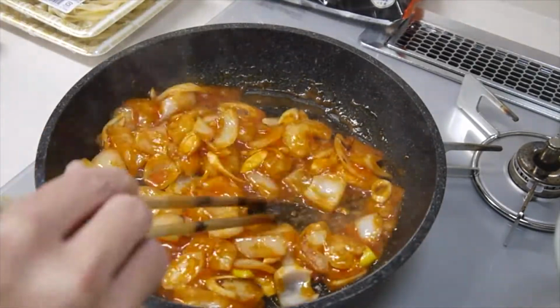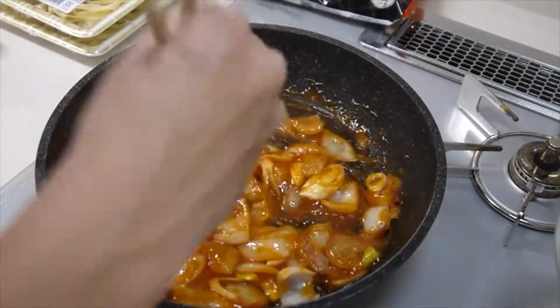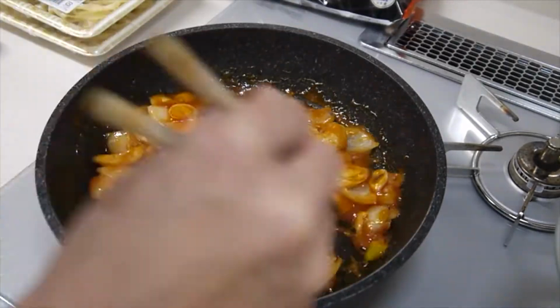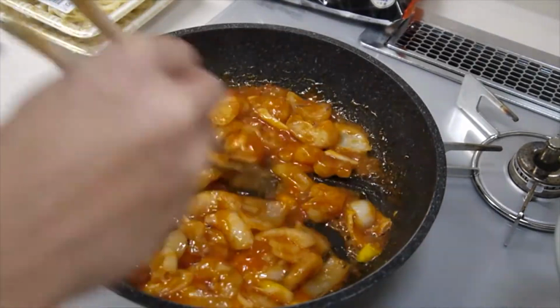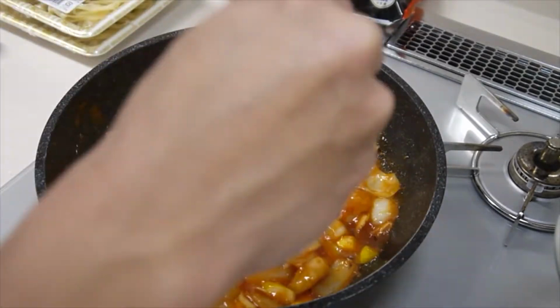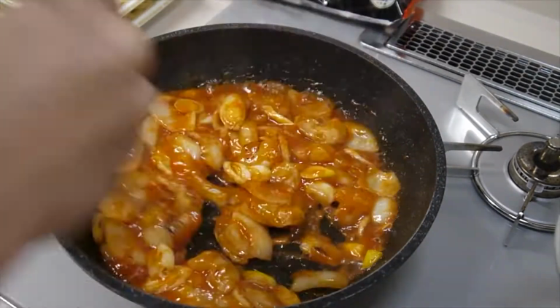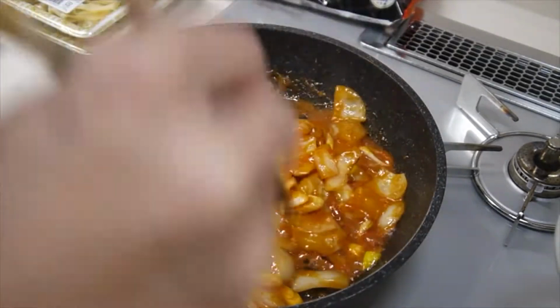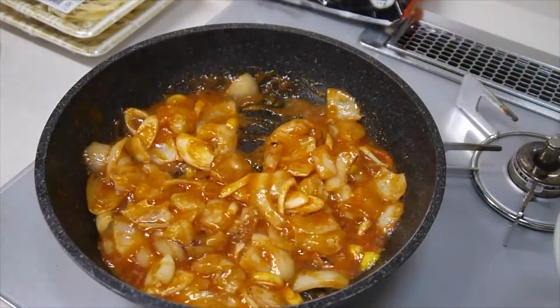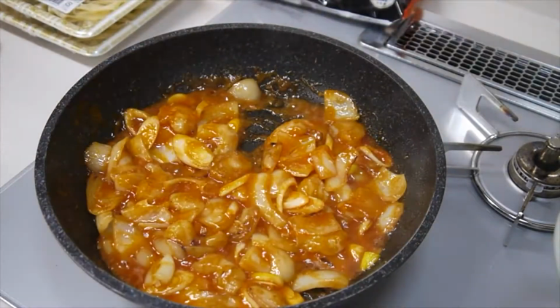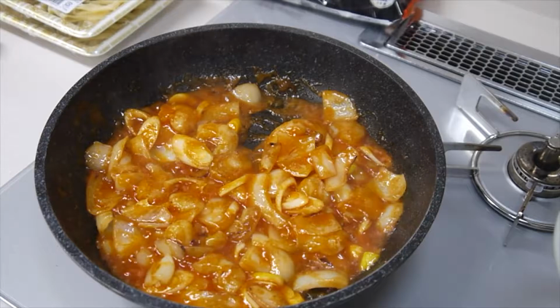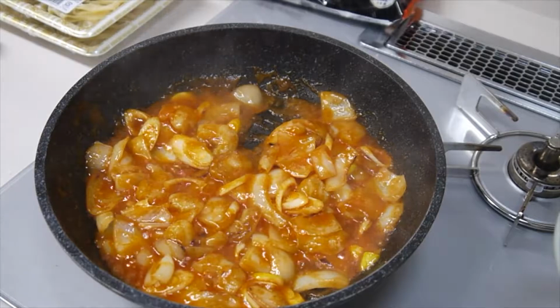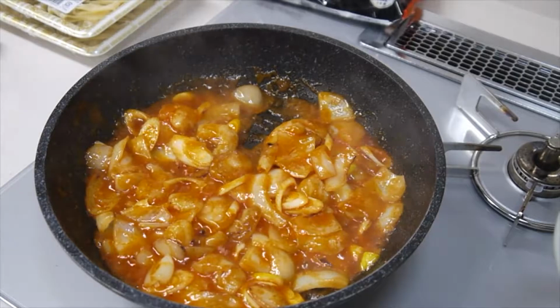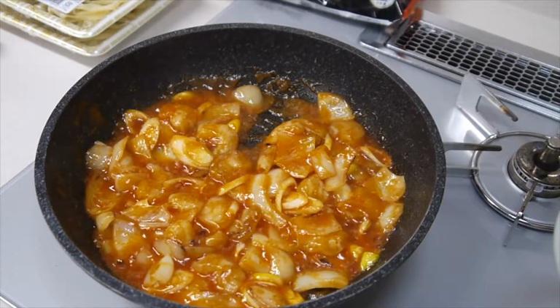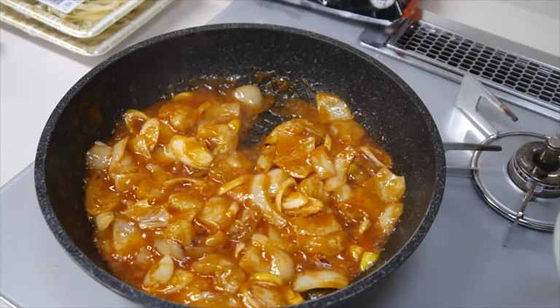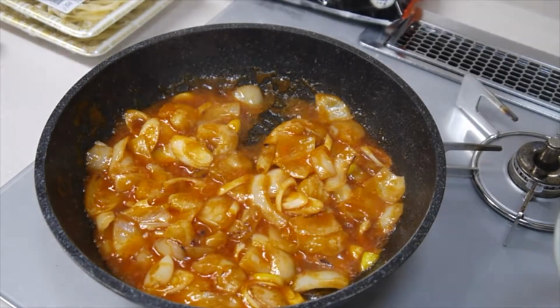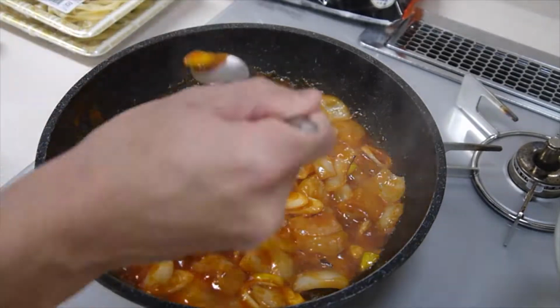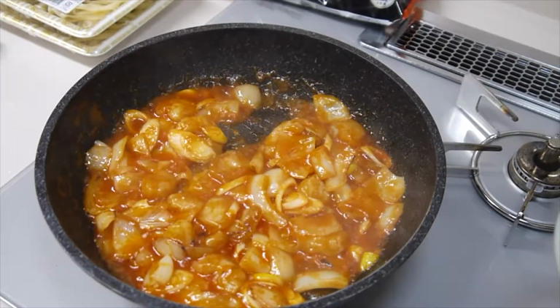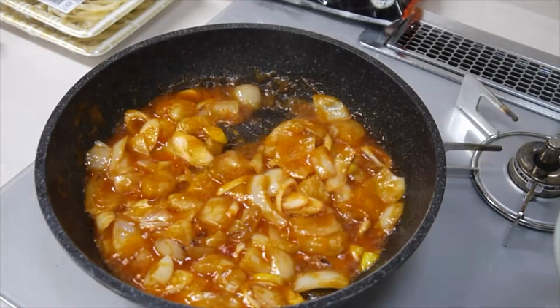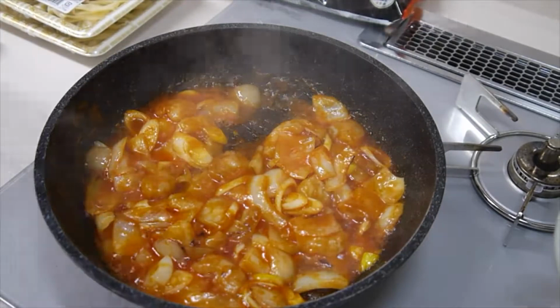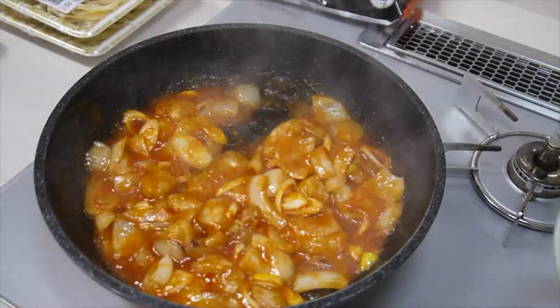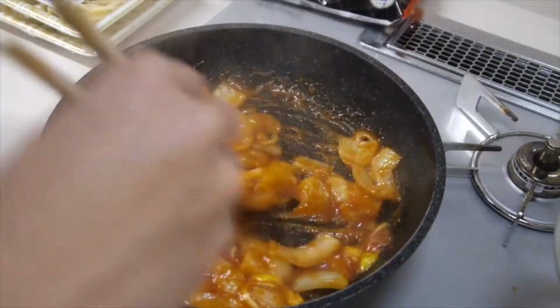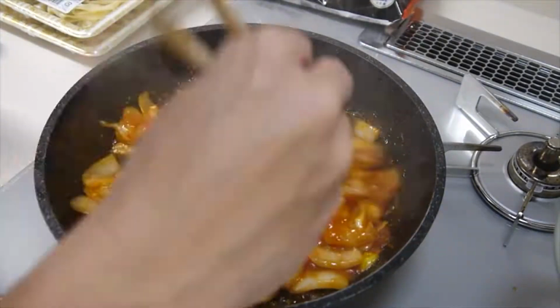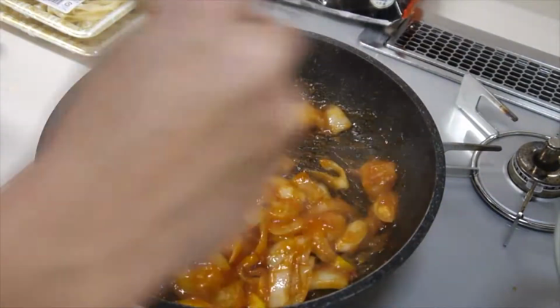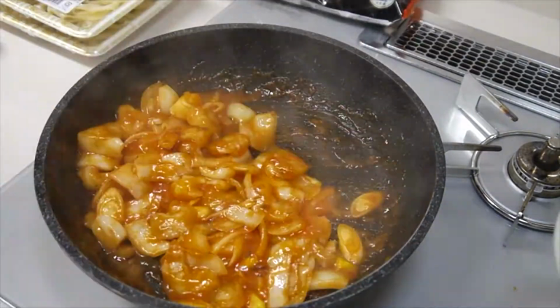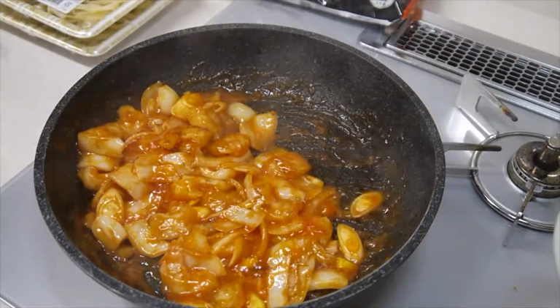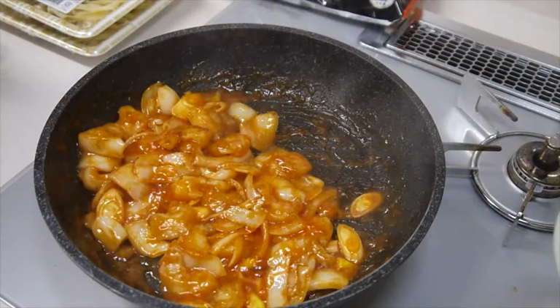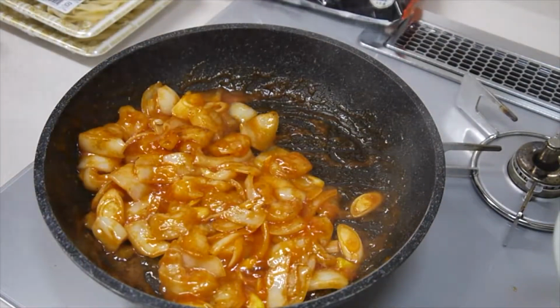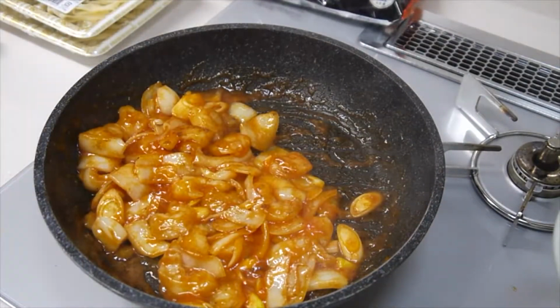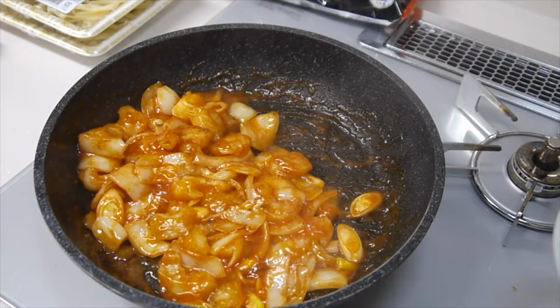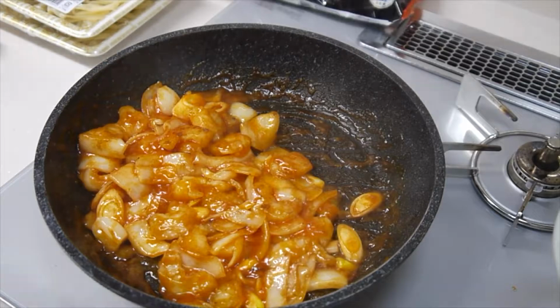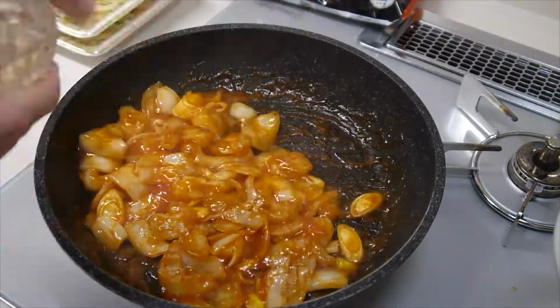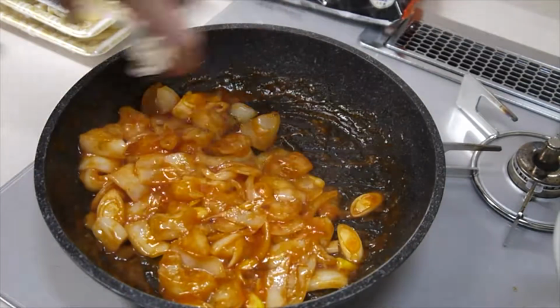Now add the sauce. Keep stirring. Then add the green onion.